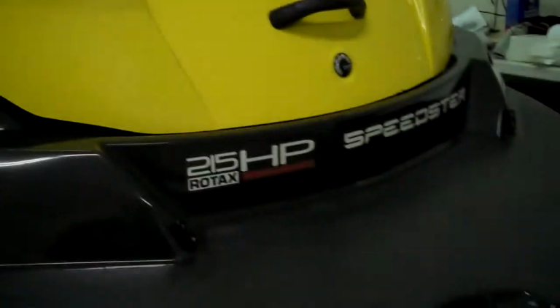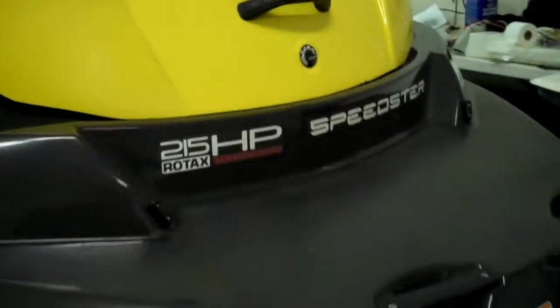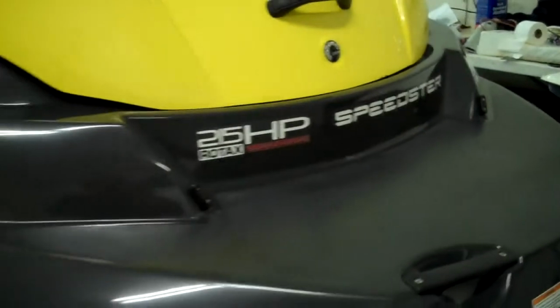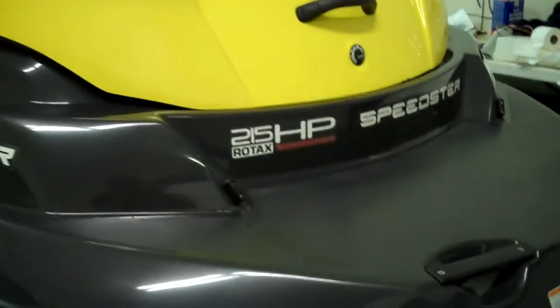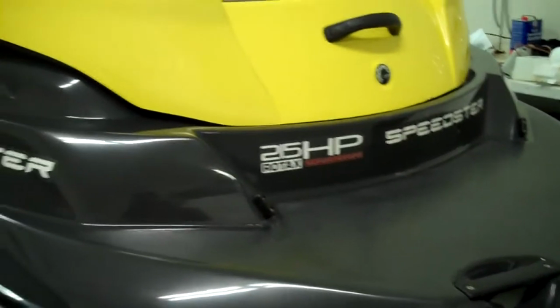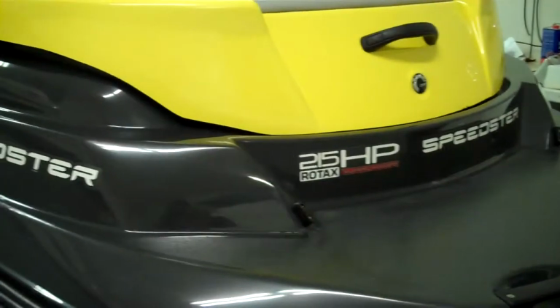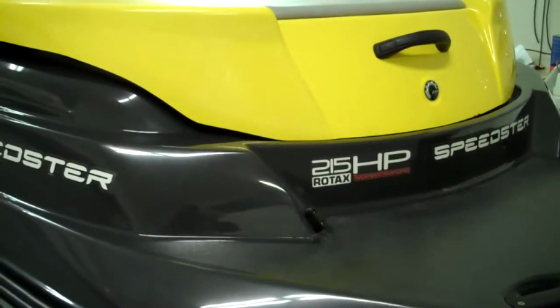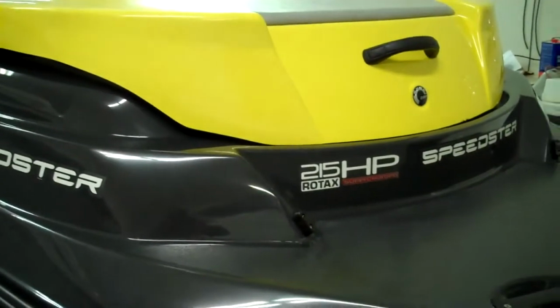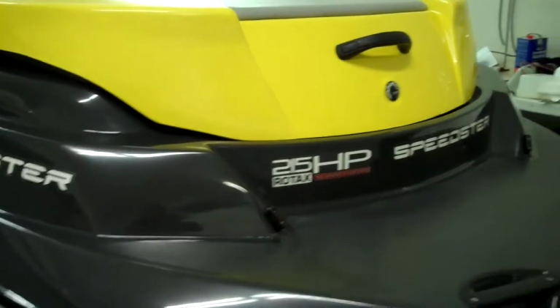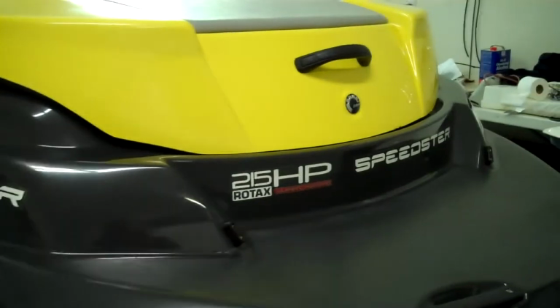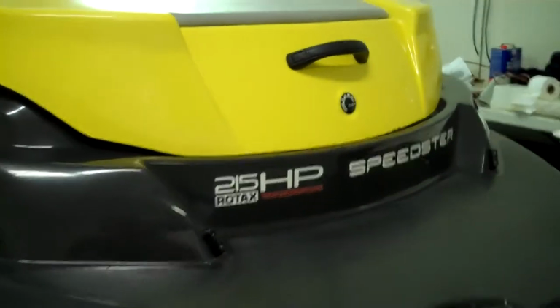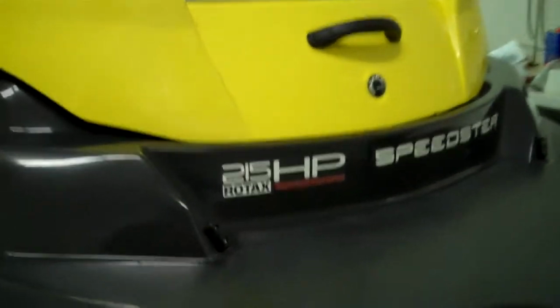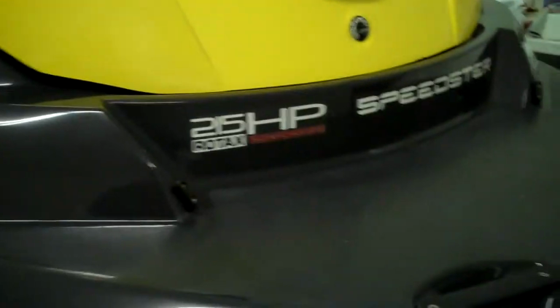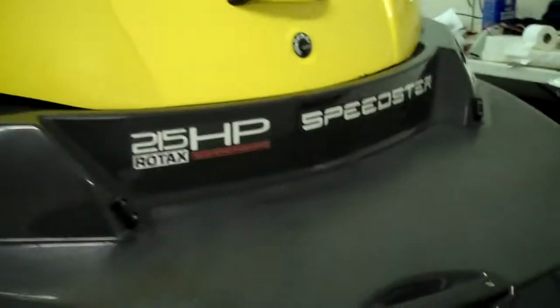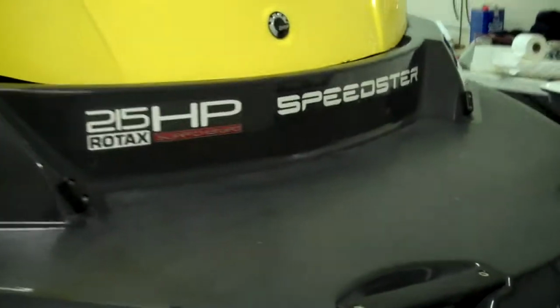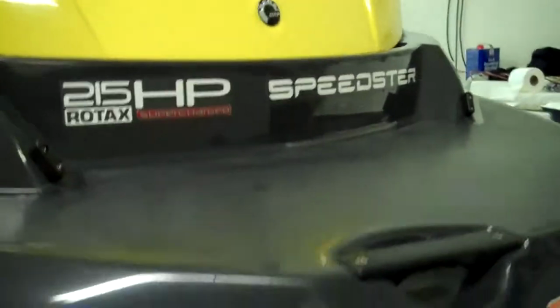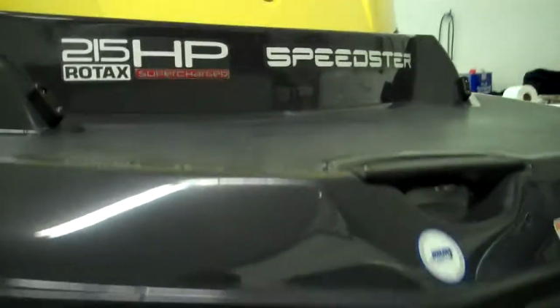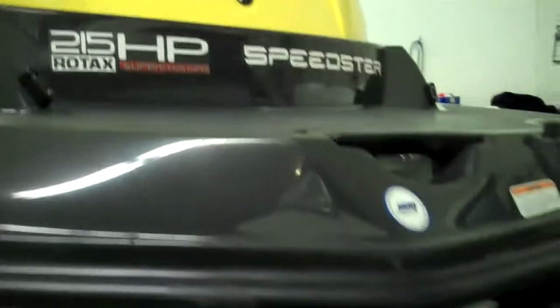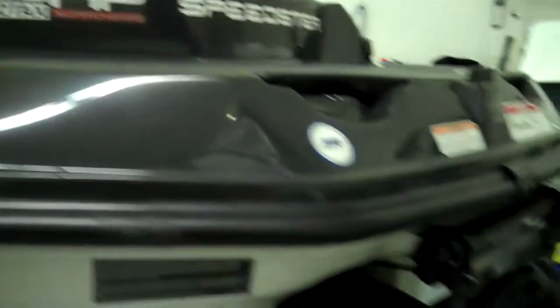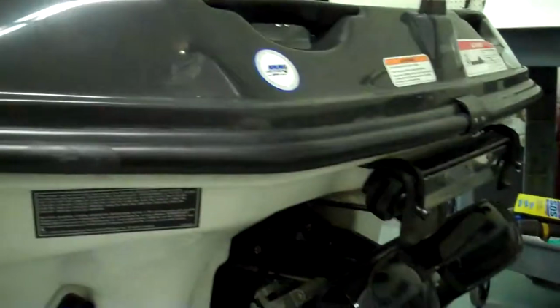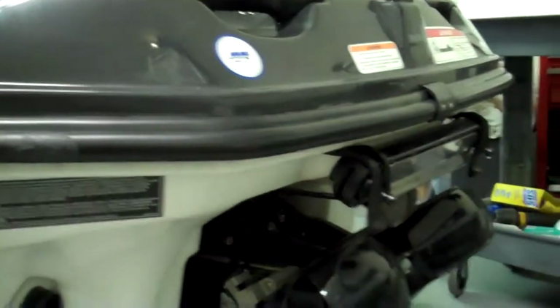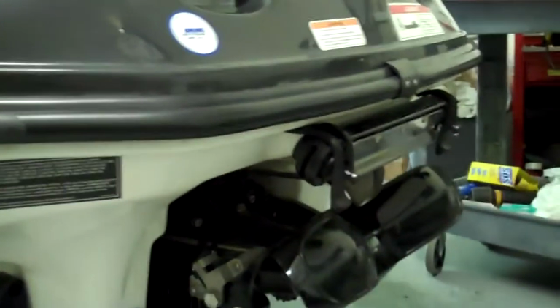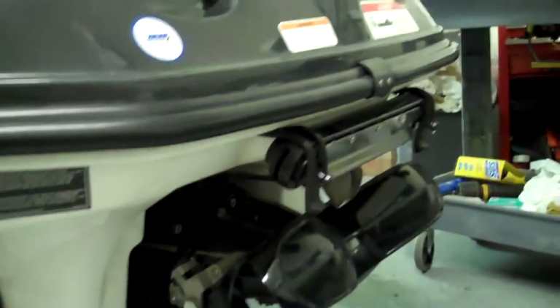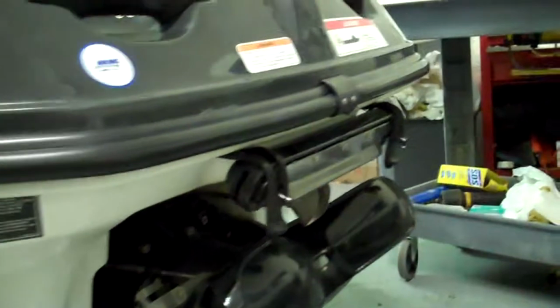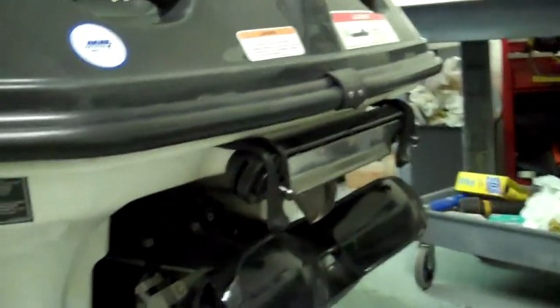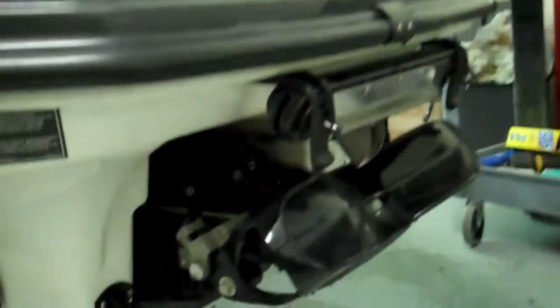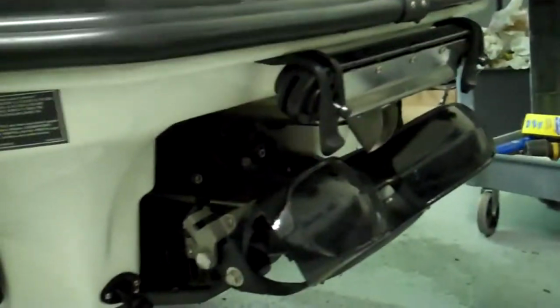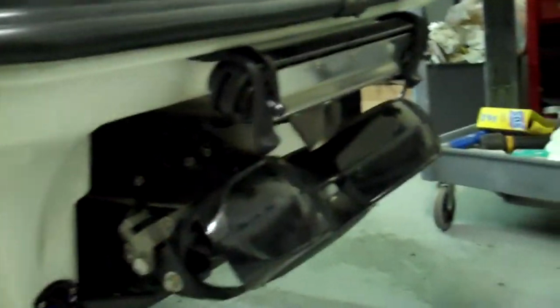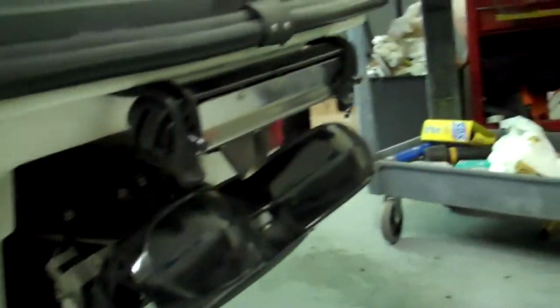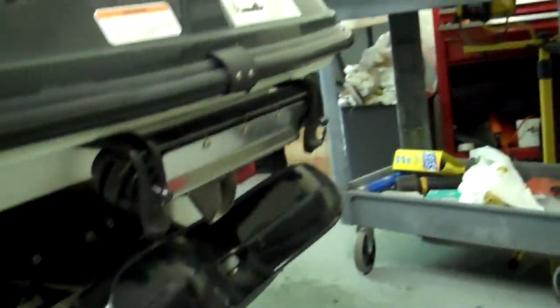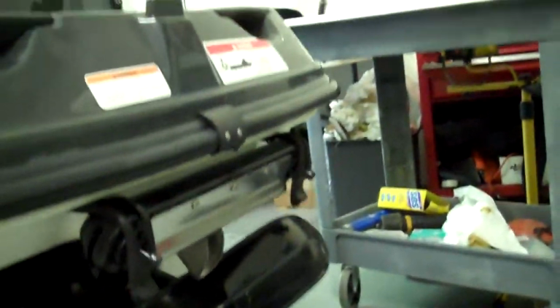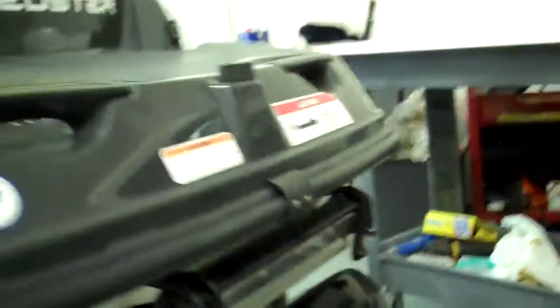We hold title on everything we sell, so we can ship it around the world — no problem into Canada. There are no duties. Actually, I think this boat is built in Quebec, if I'm not mistaken.